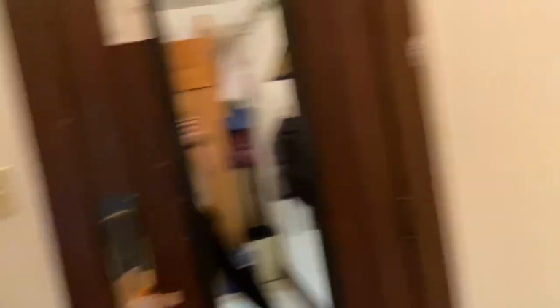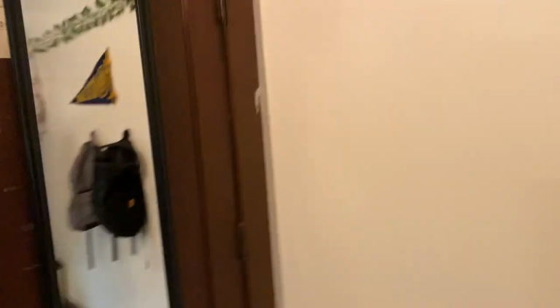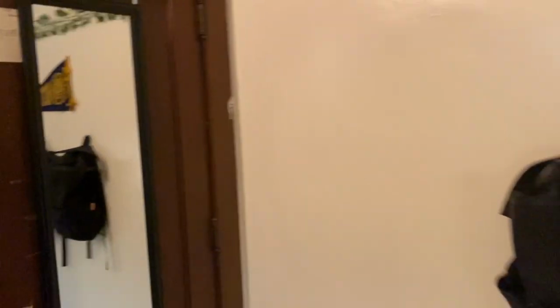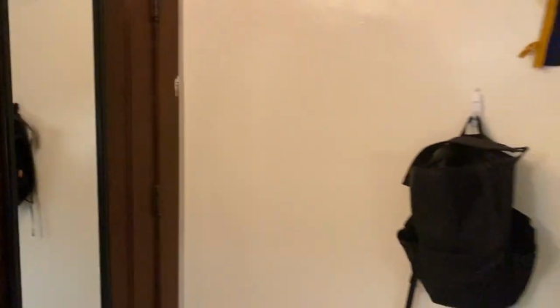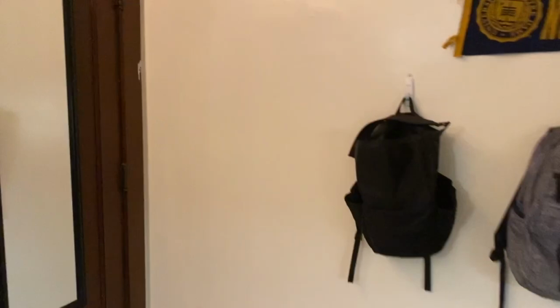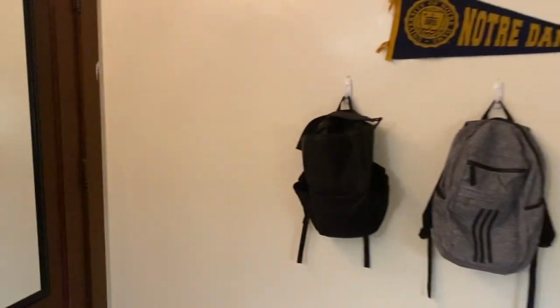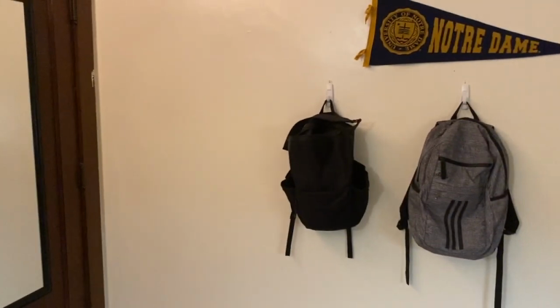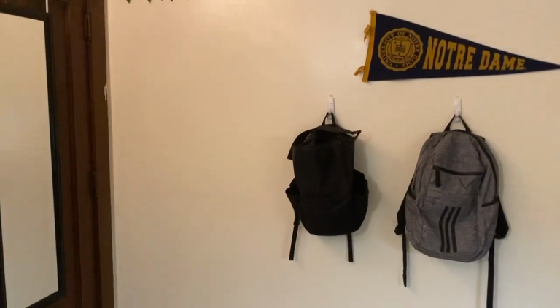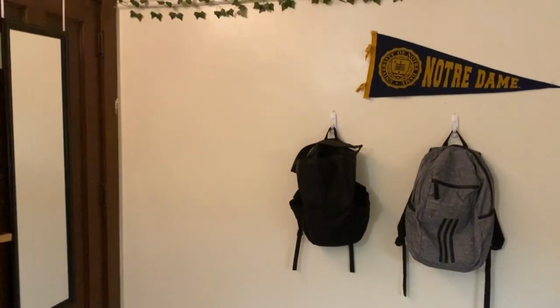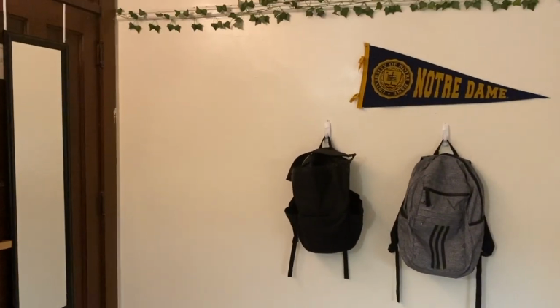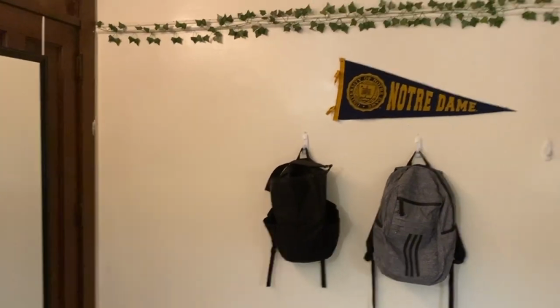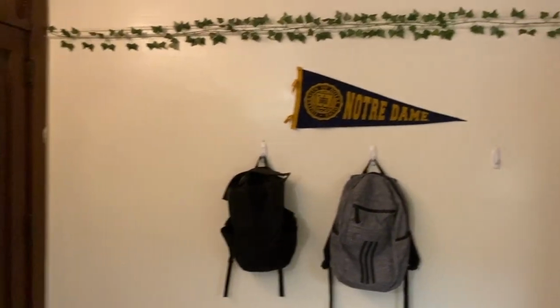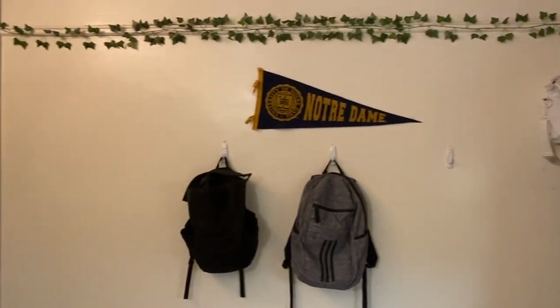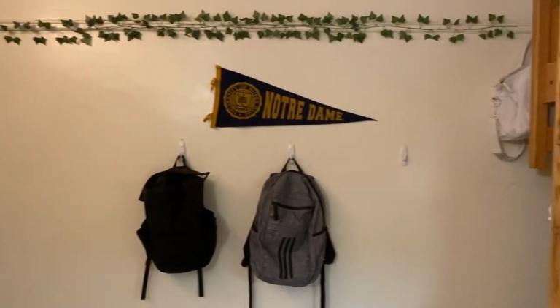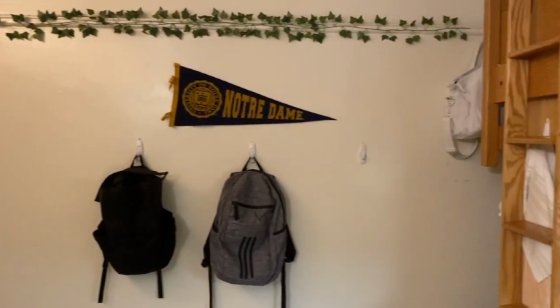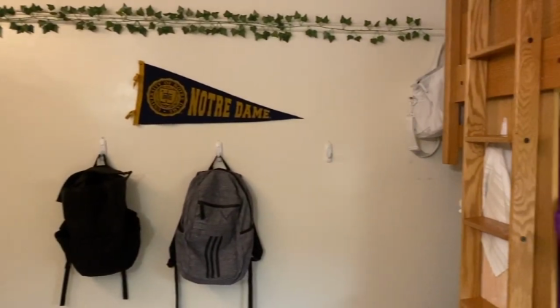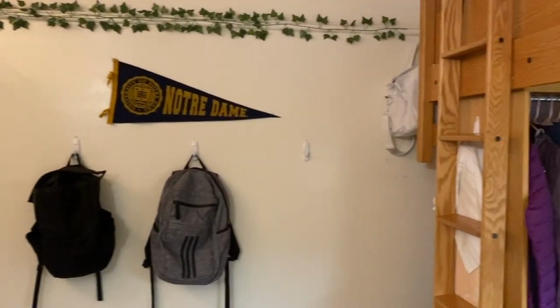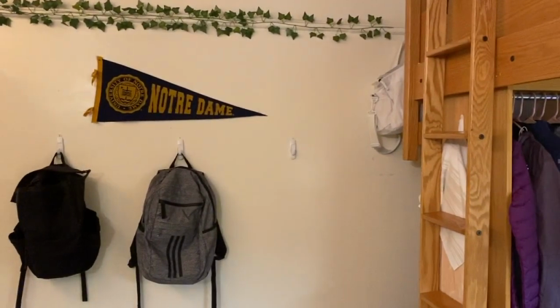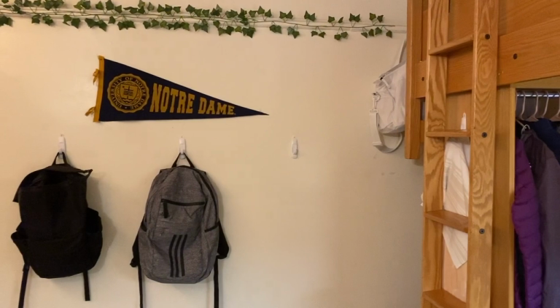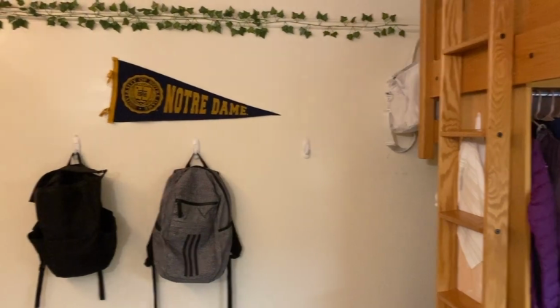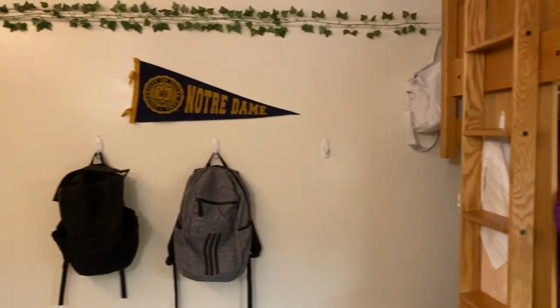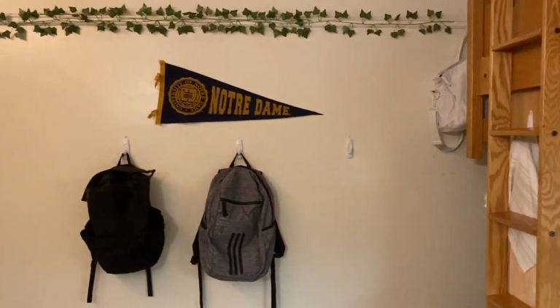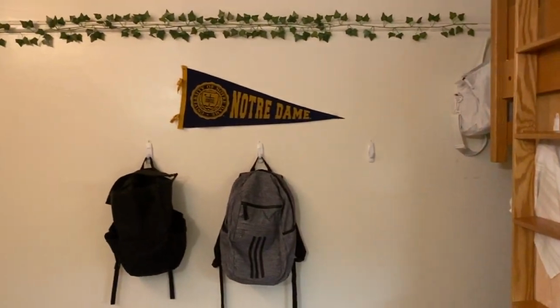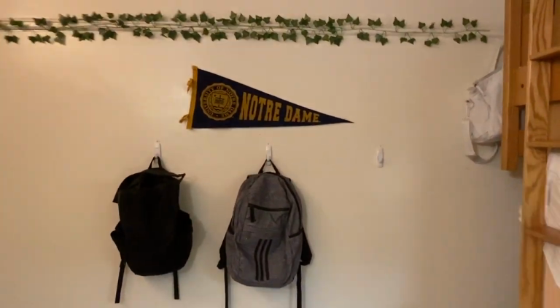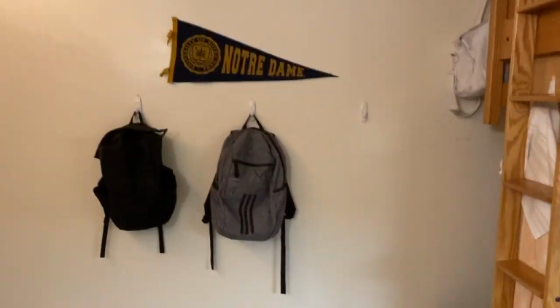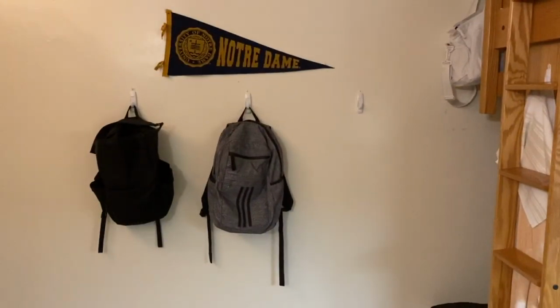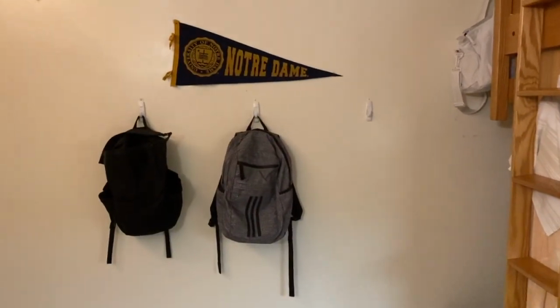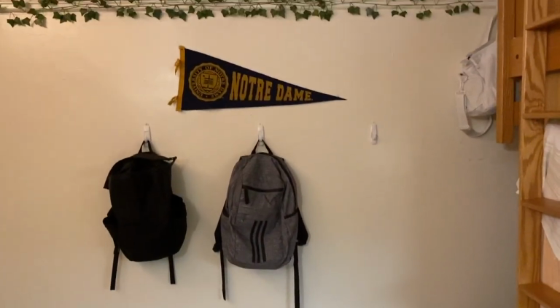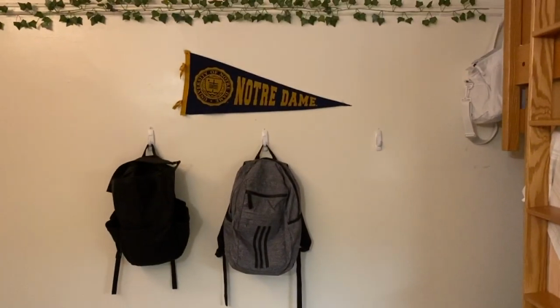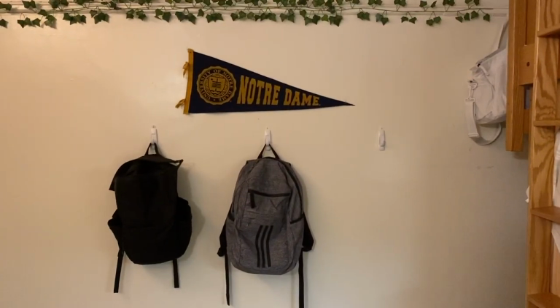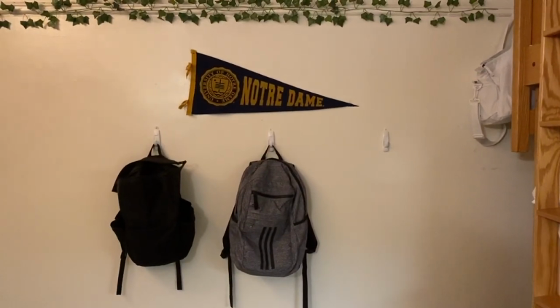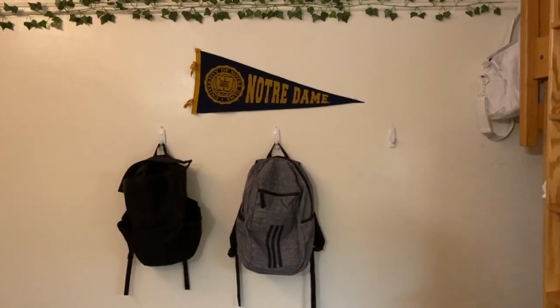First off, we've got the backpack wall. We put up a couple hooks and we keep our backpacks here. Steph's is gone because she's doing work.